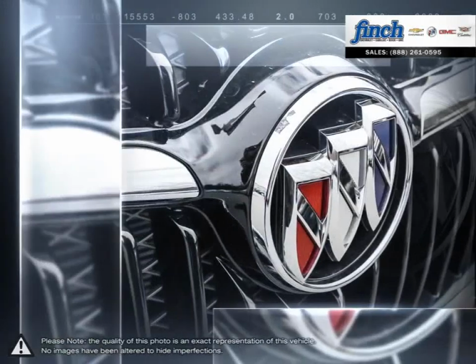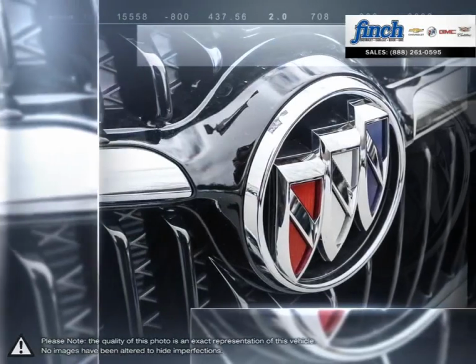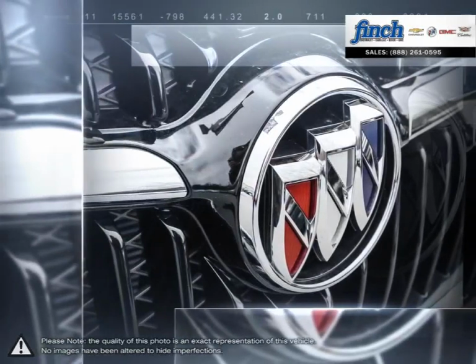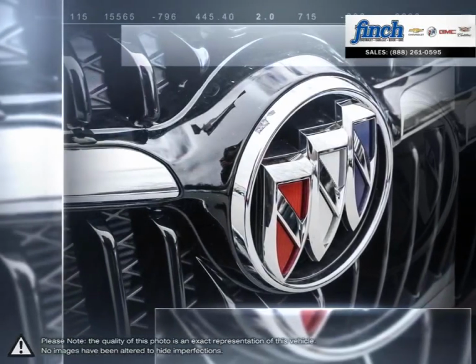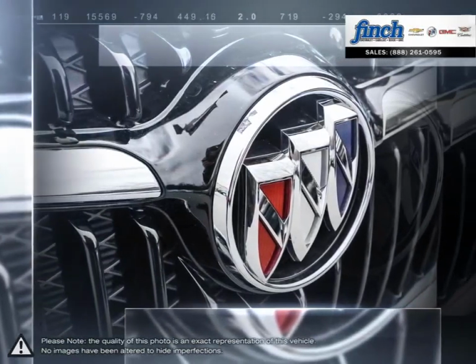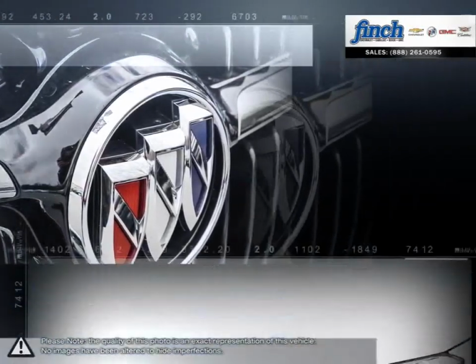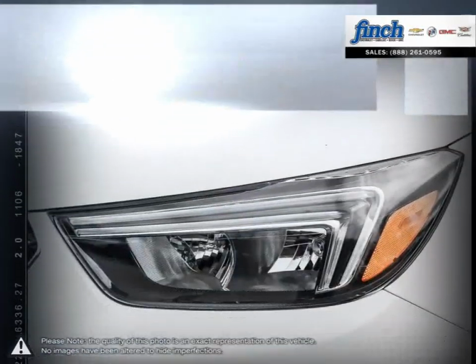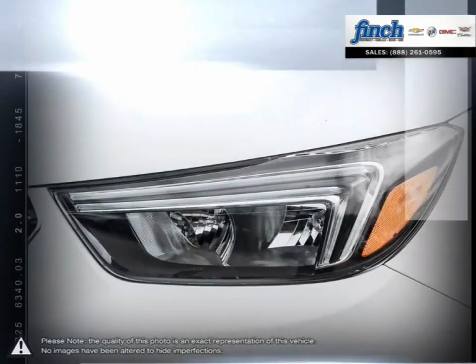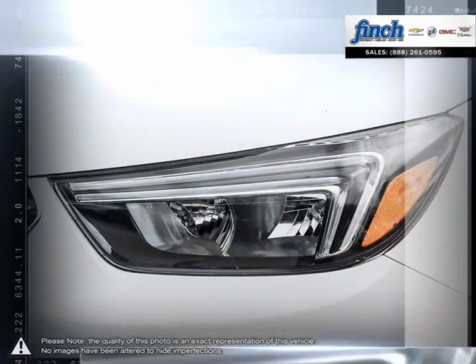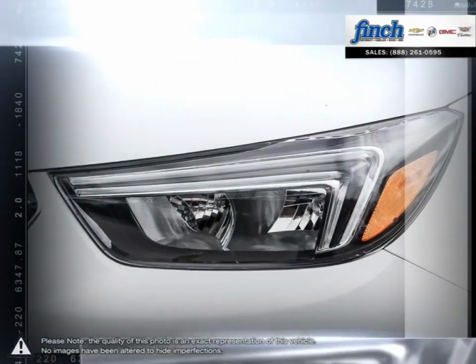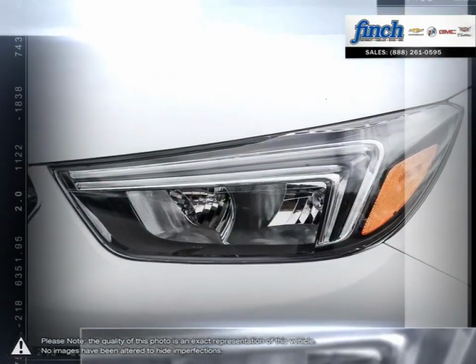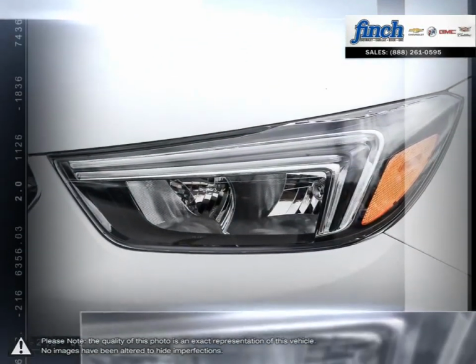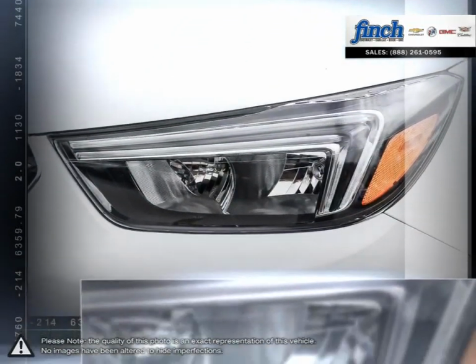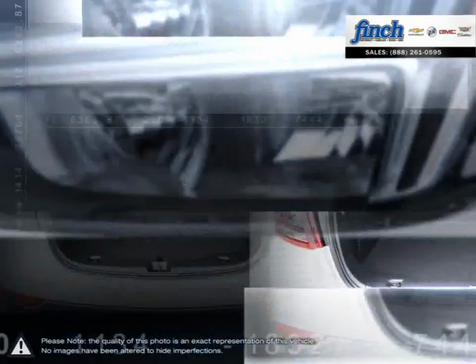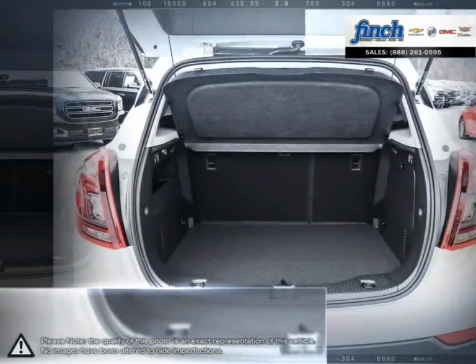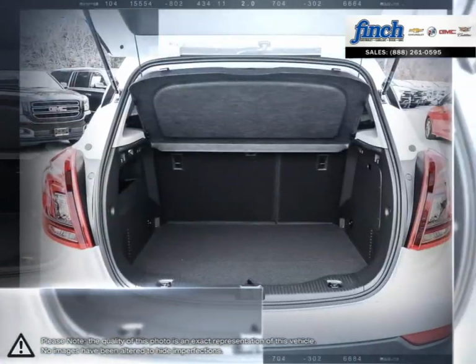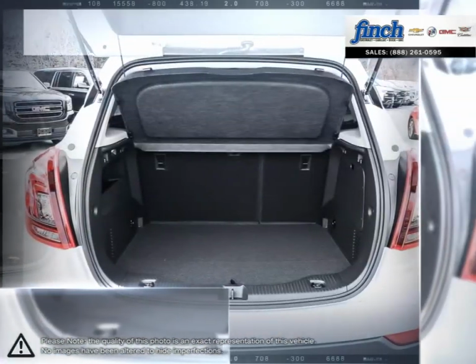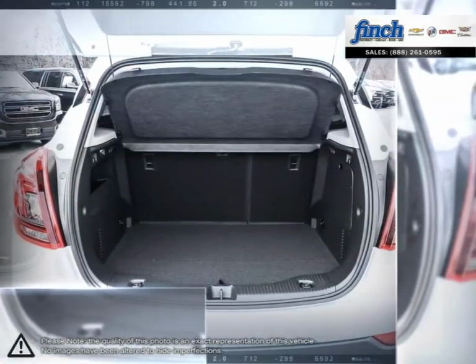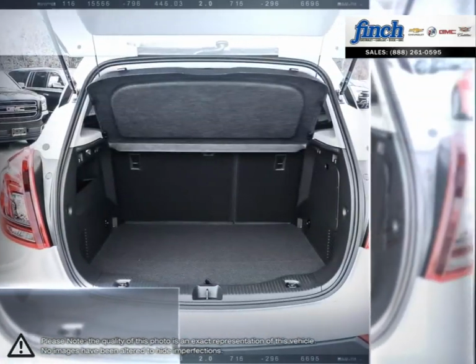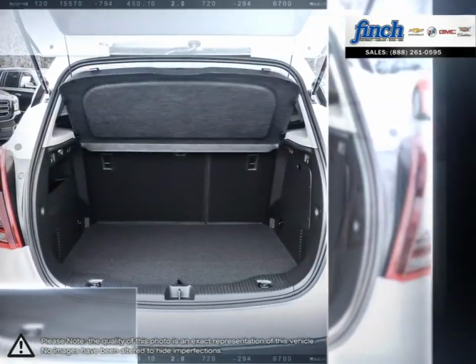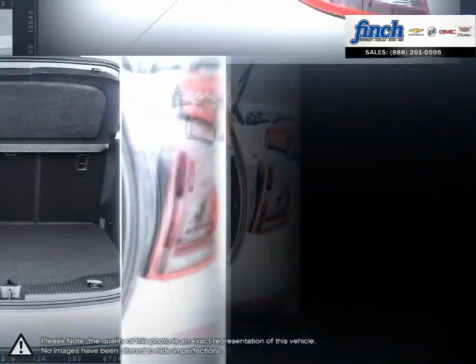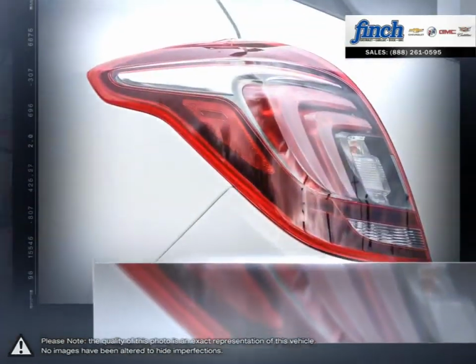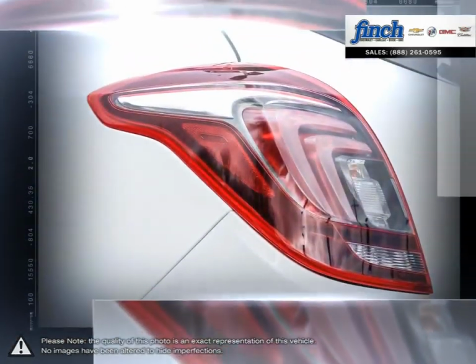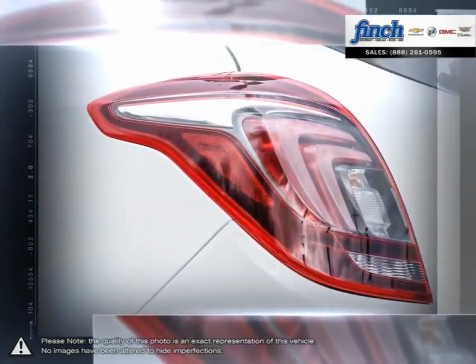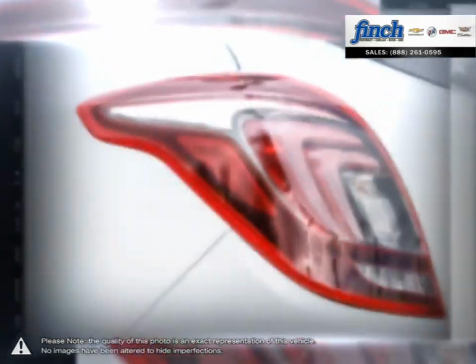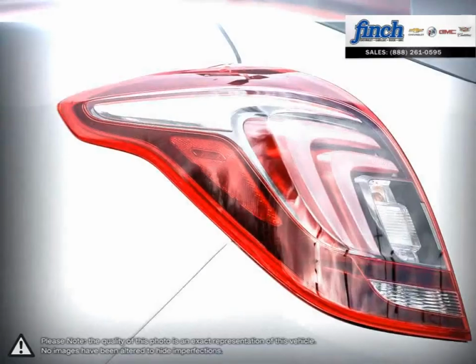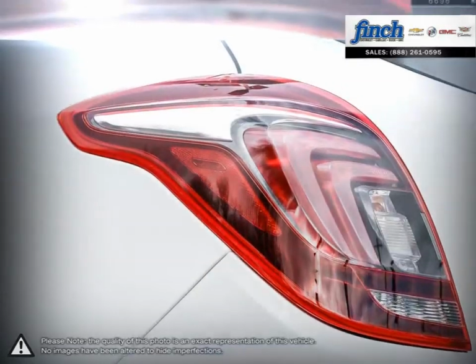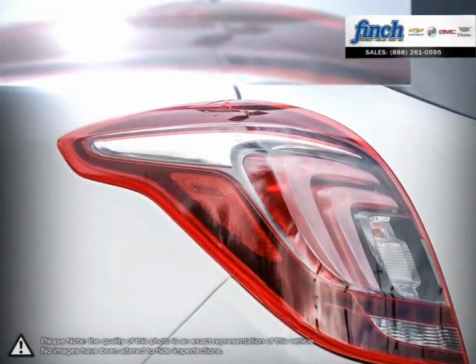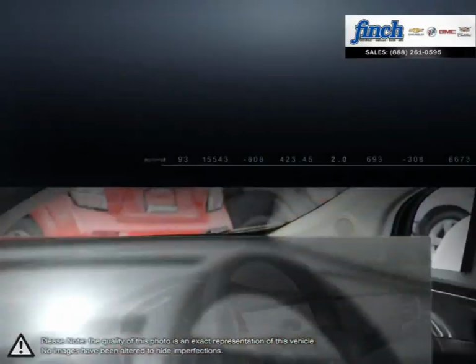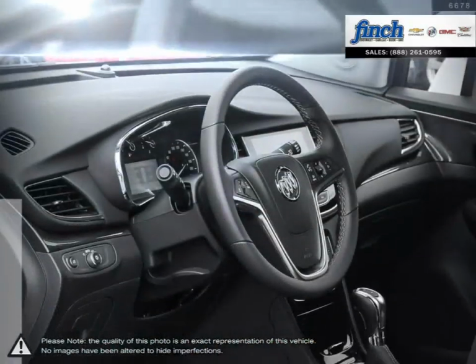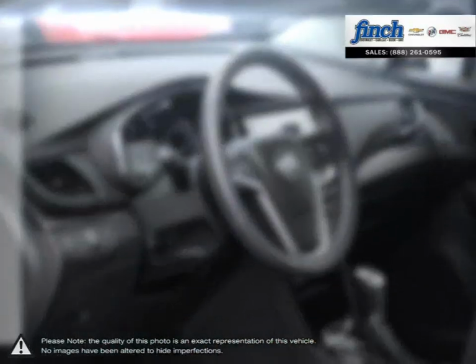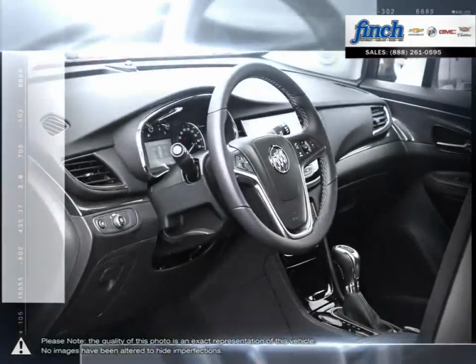The Encore is the ideally-sized crossover for modern life. It uniquely combines efficient and versatile design with luxury style and technology. The result is a vehicle perfectly suited to an active, spontaneous lifestyle.